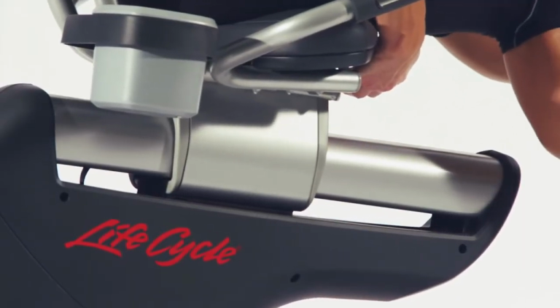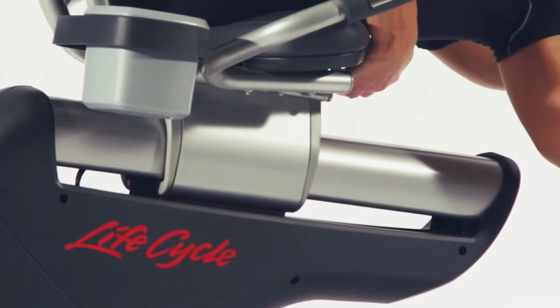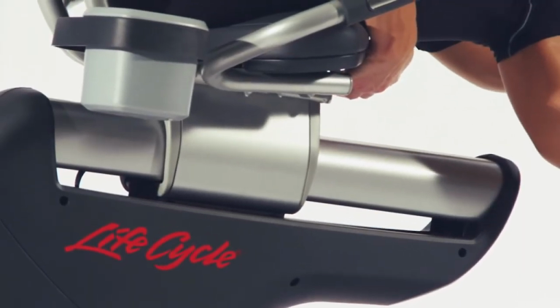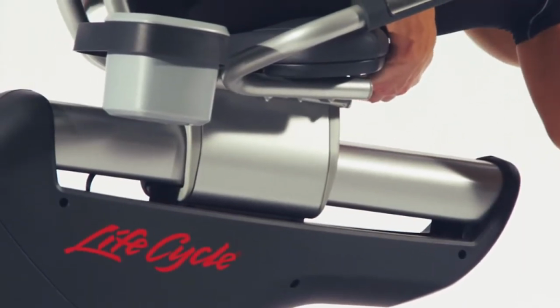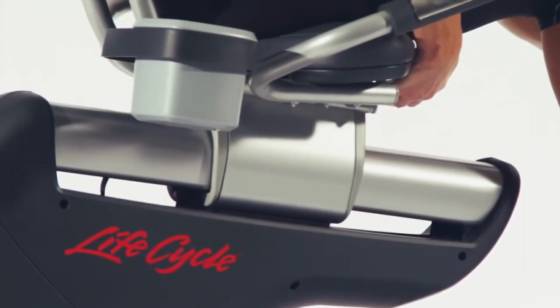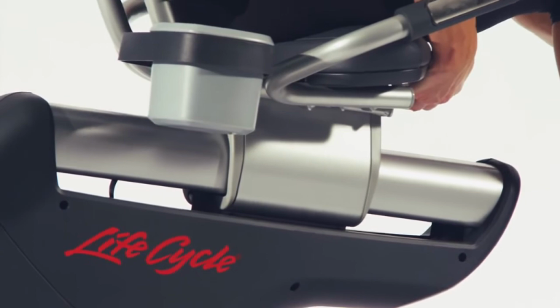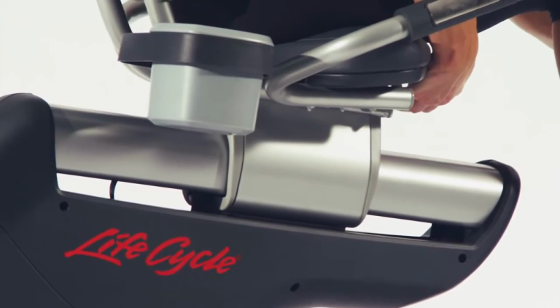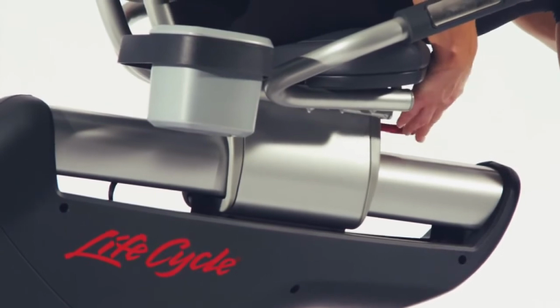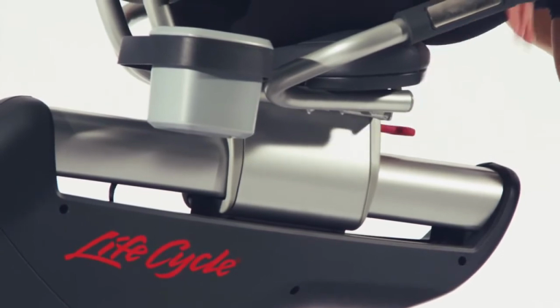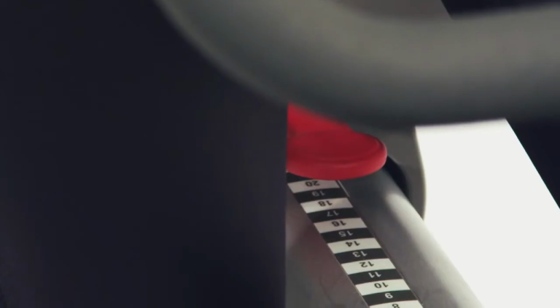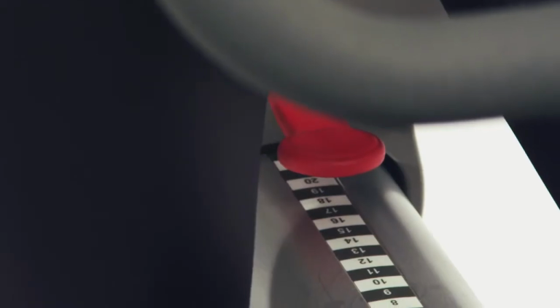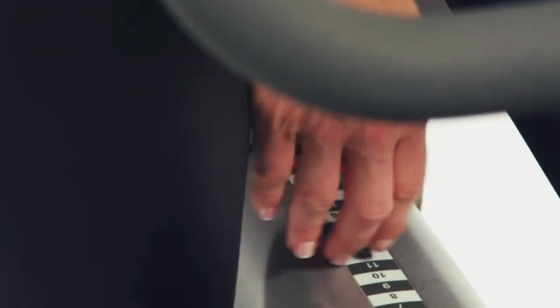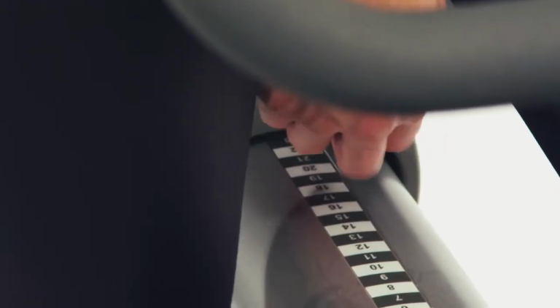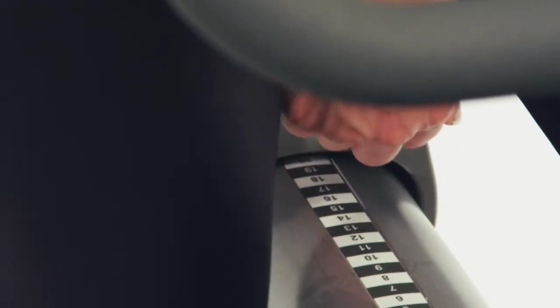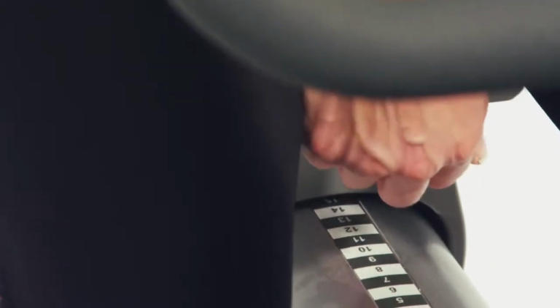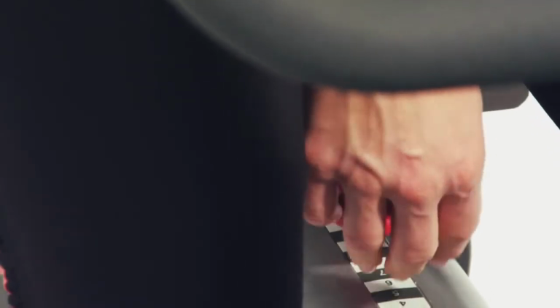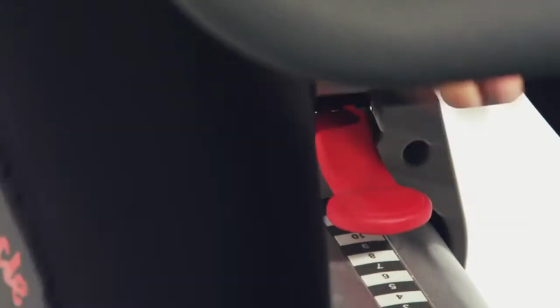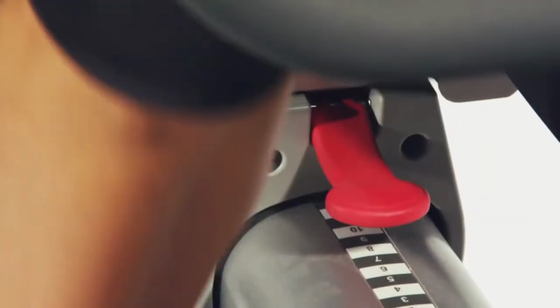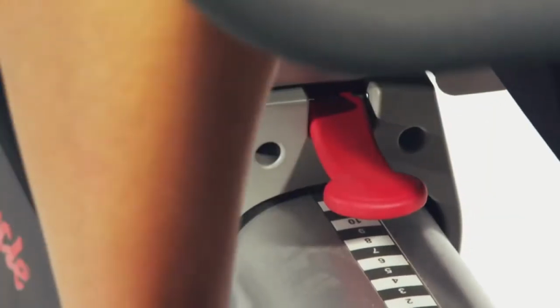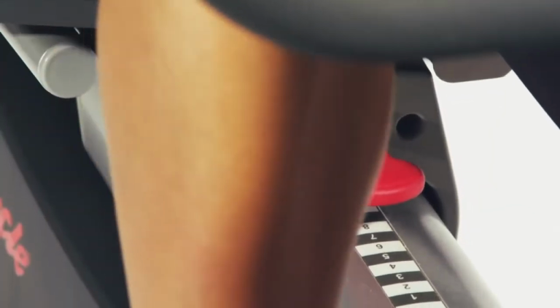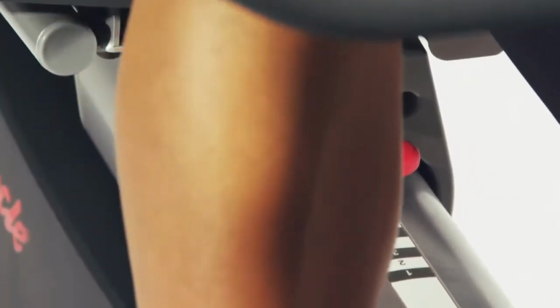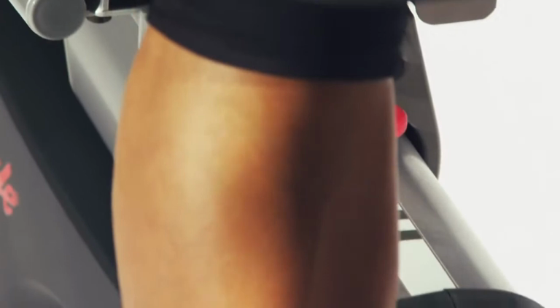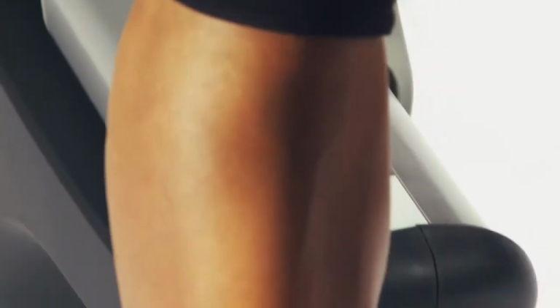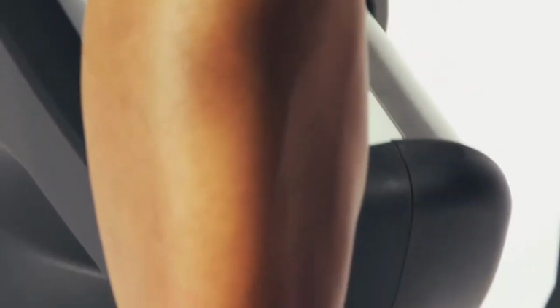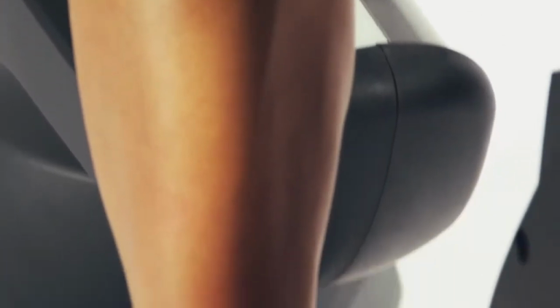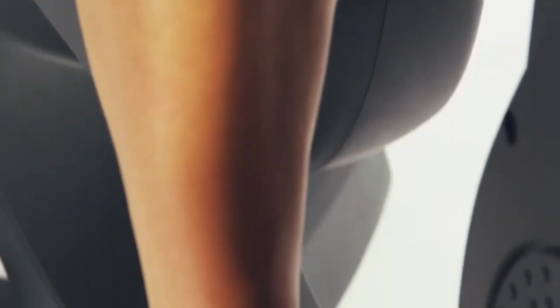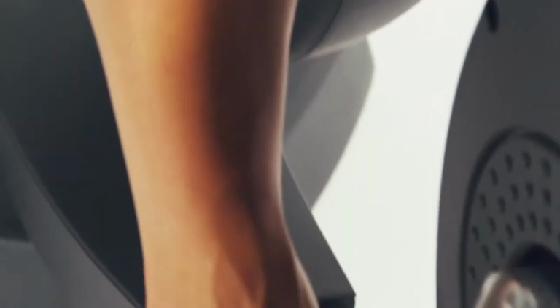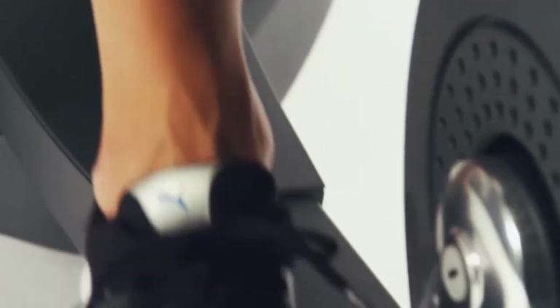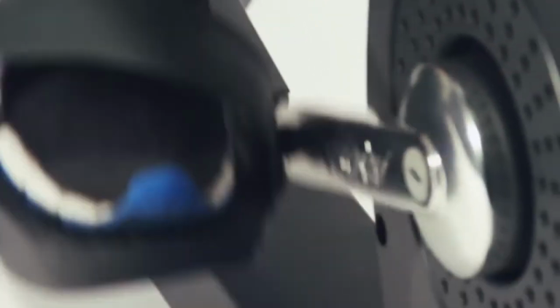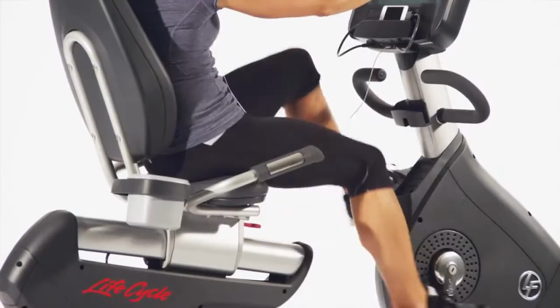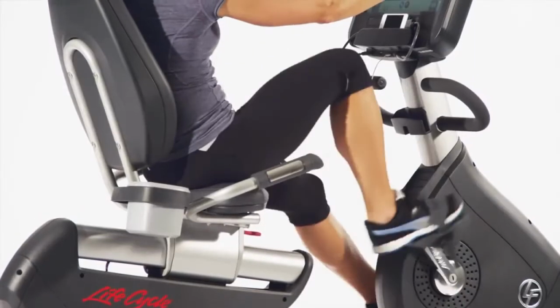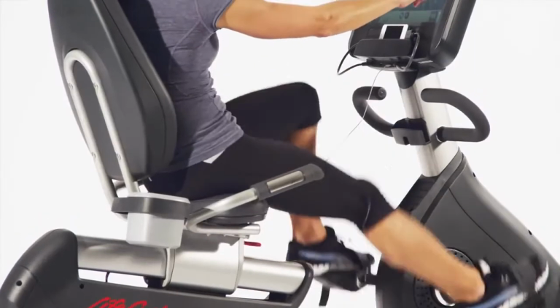The cushiony, soft comfort curved seat is contoured to the shape of your body and fully adjustable for users of all sizes and shapes, and the backrest adds even more support.